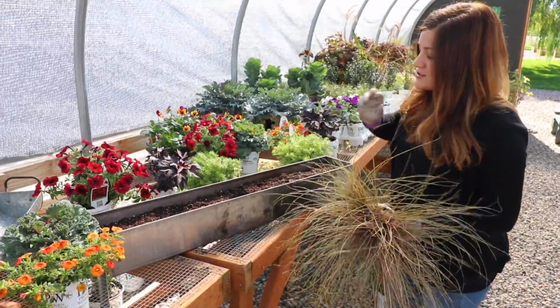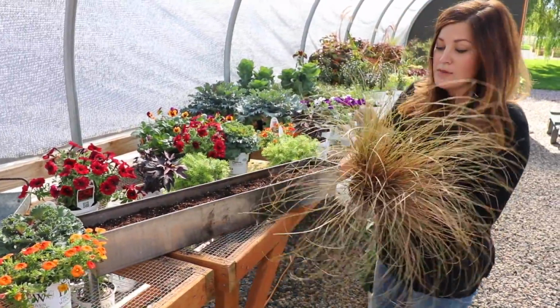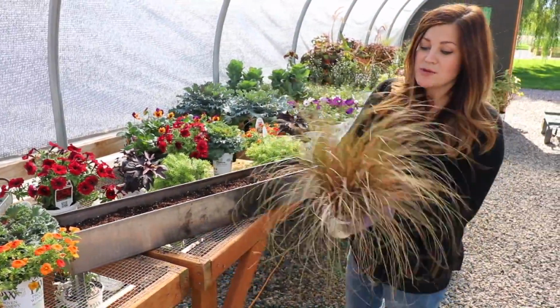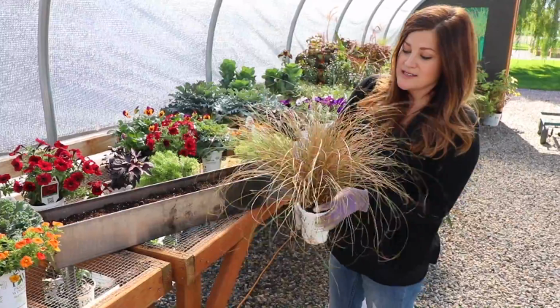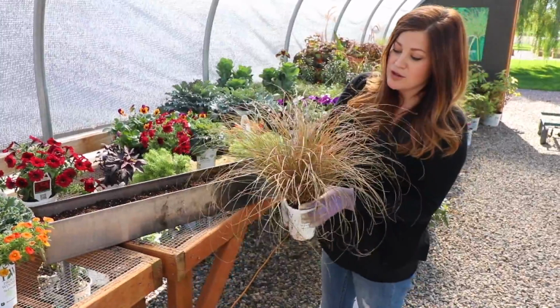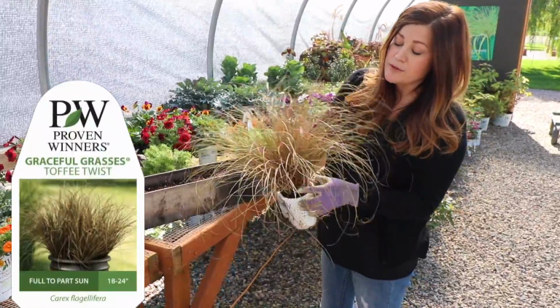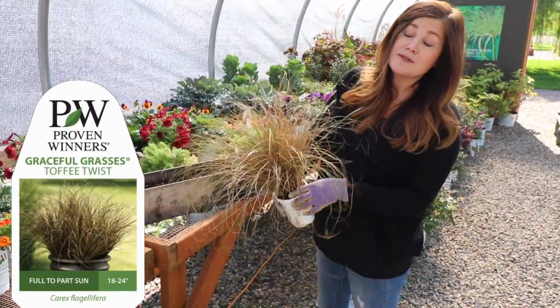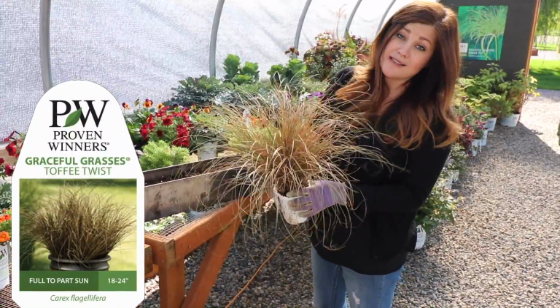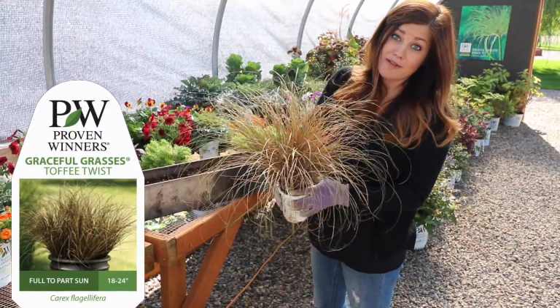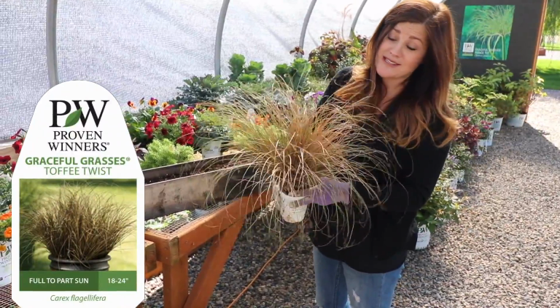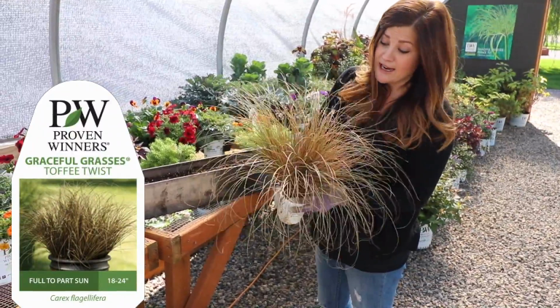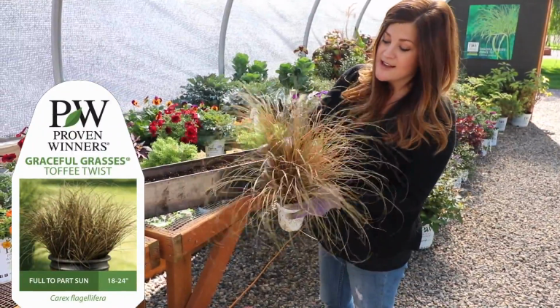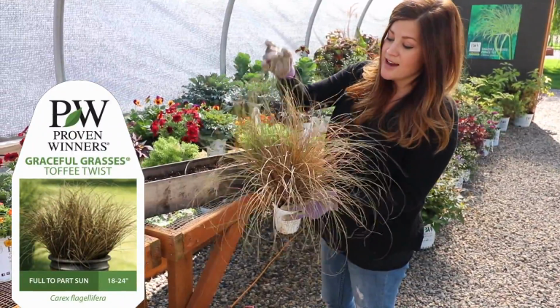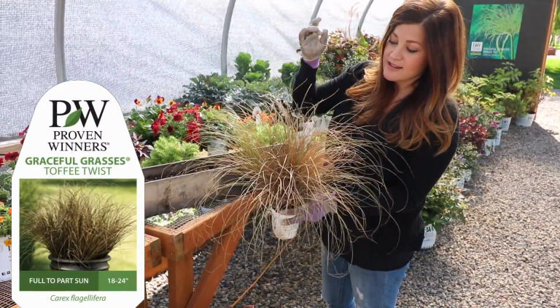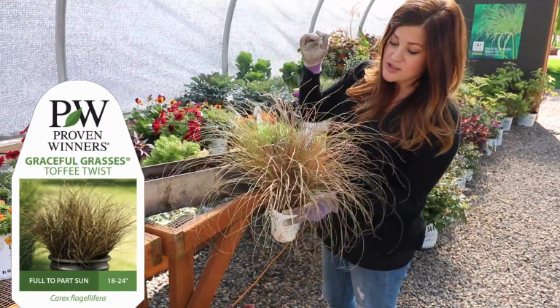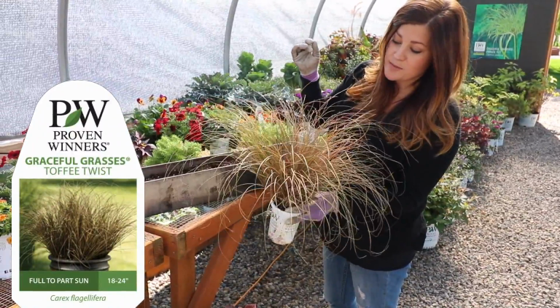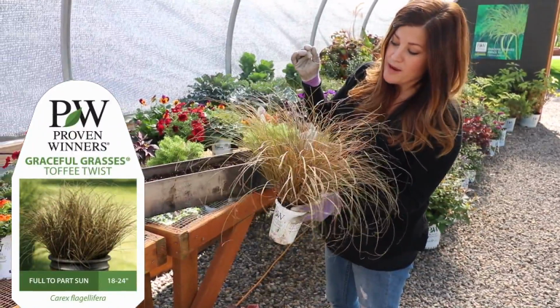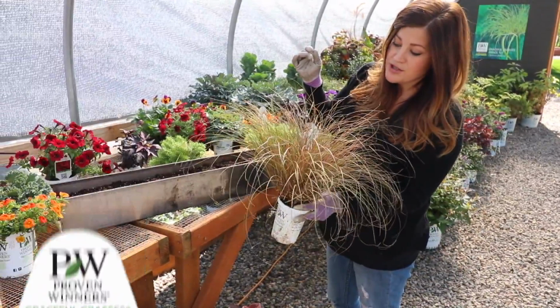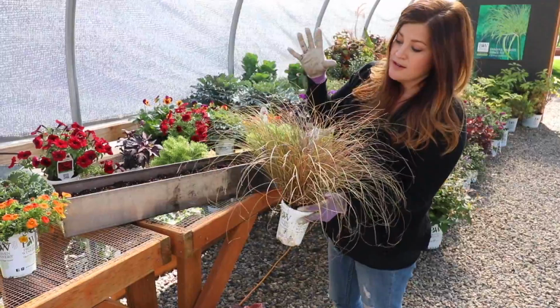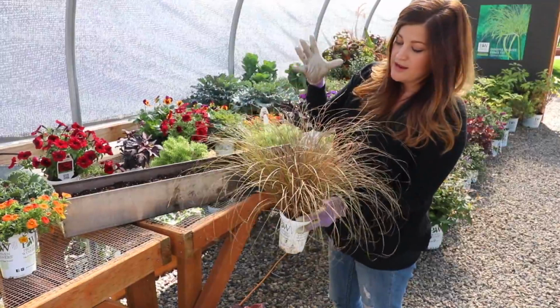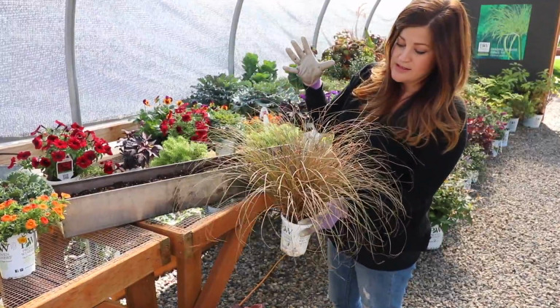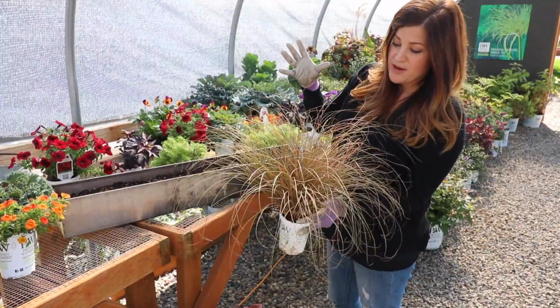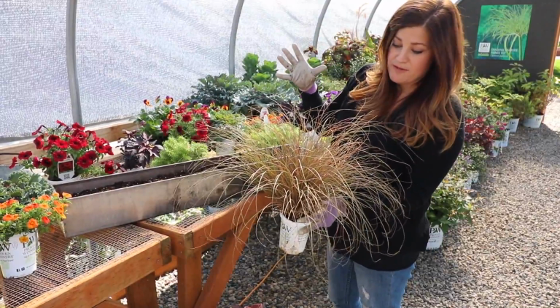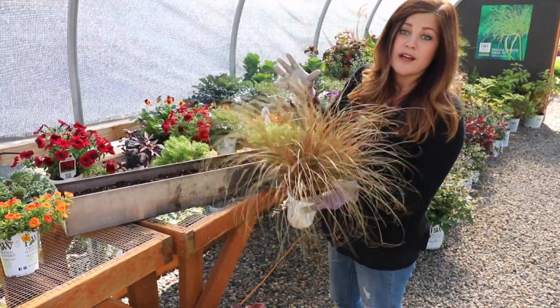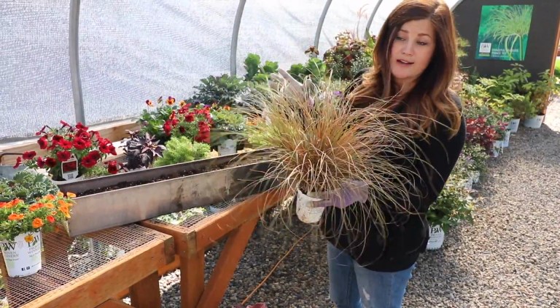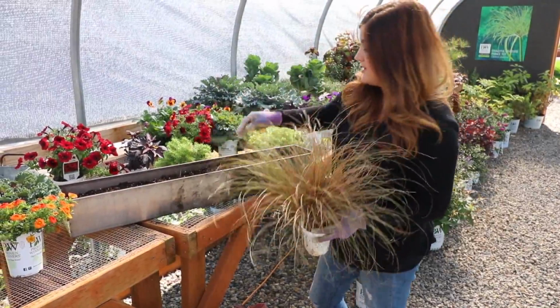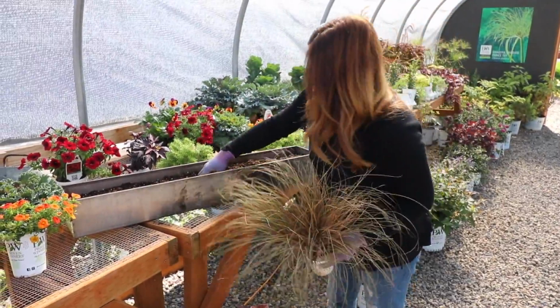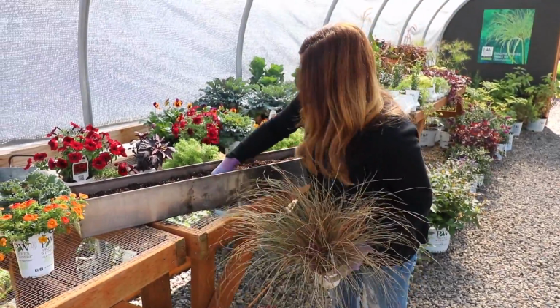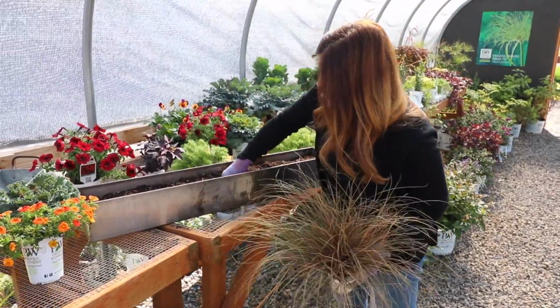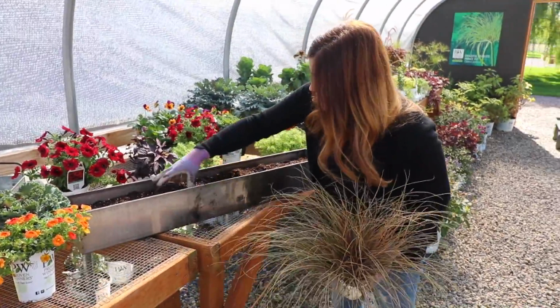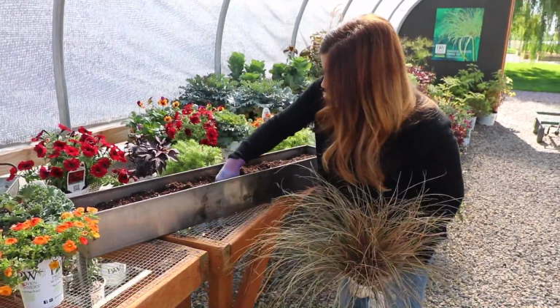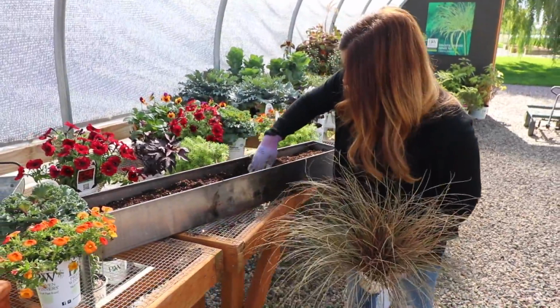I'm going to start with this — it's a Graceful Grasses Toffee Twist Carex. I think this grass is pretty much the epitome of fall in a grass. It's really pretty. This is going right in the center.